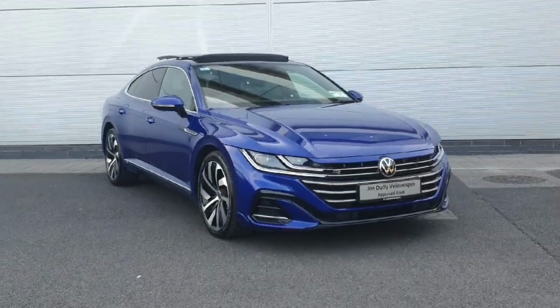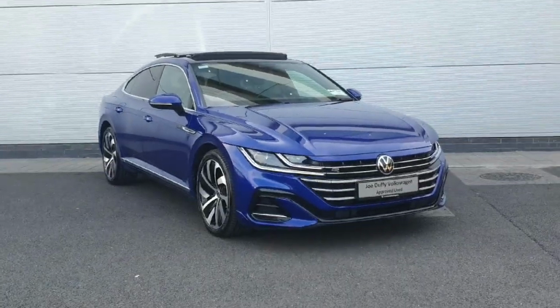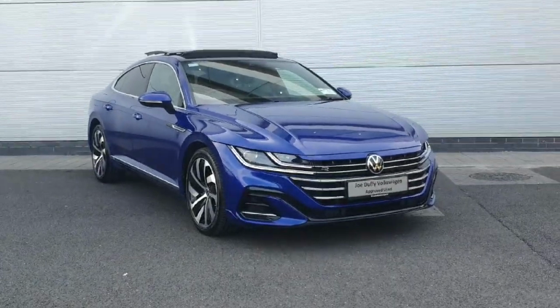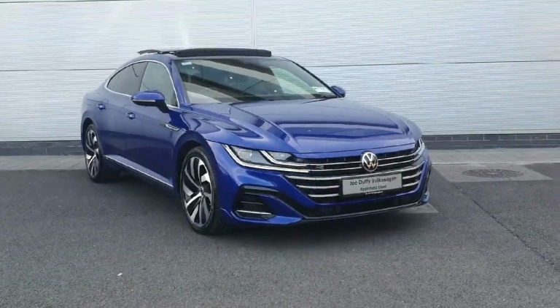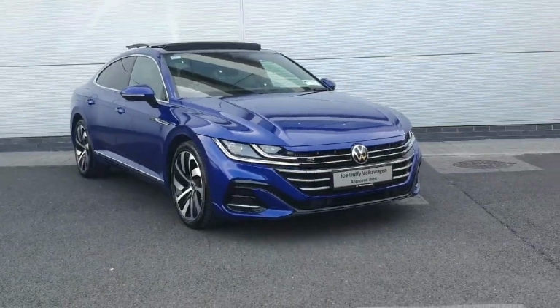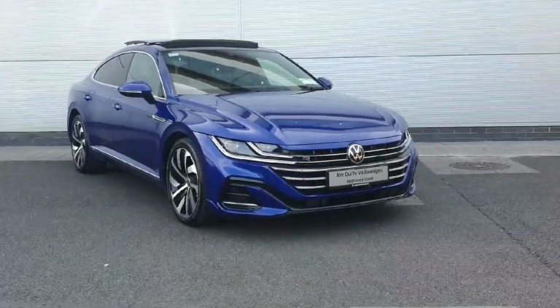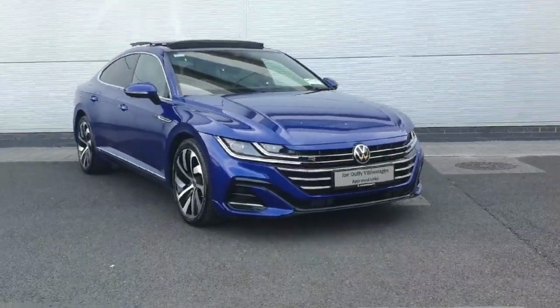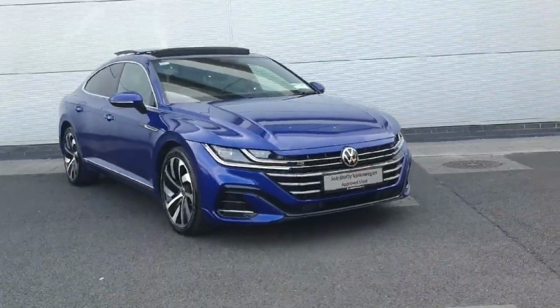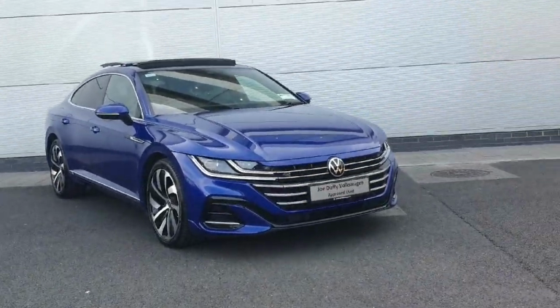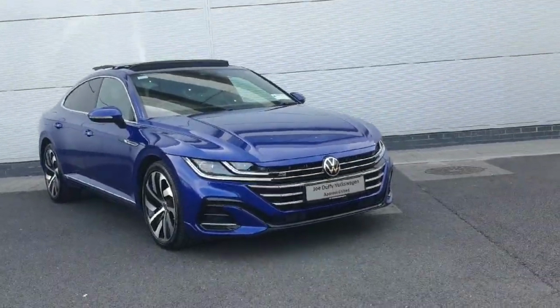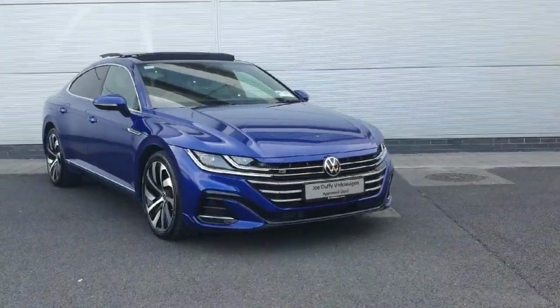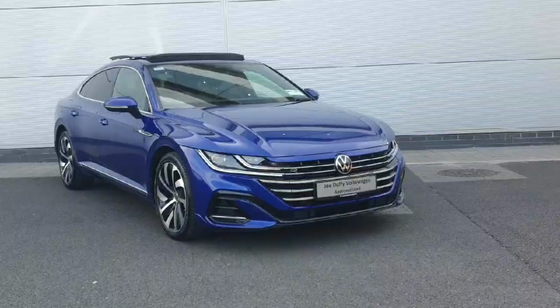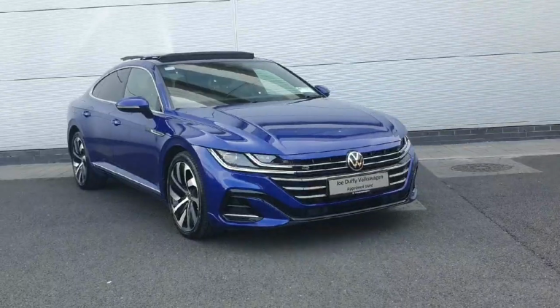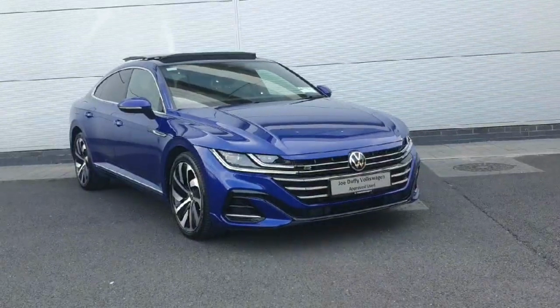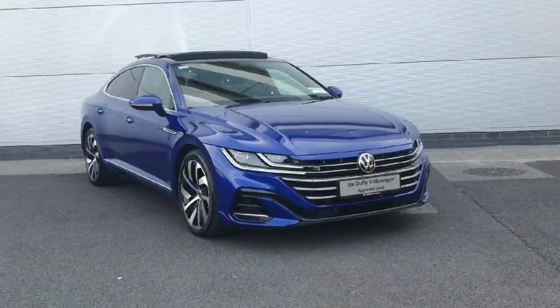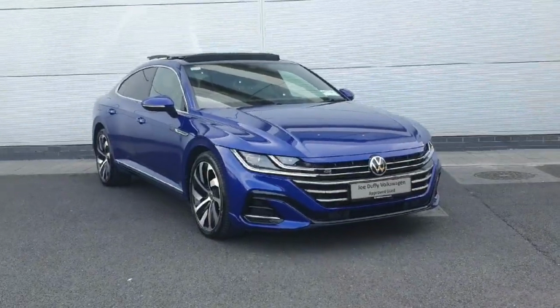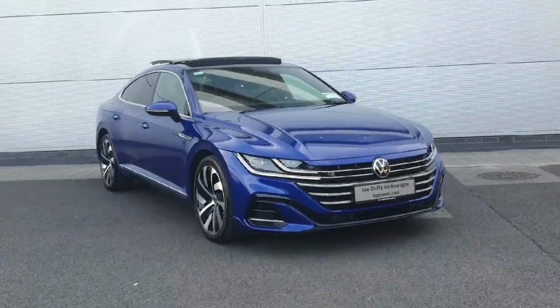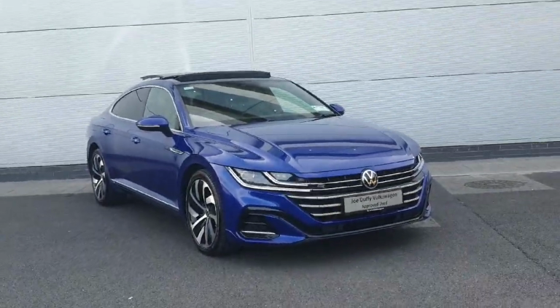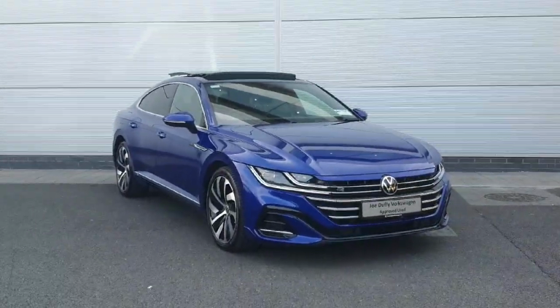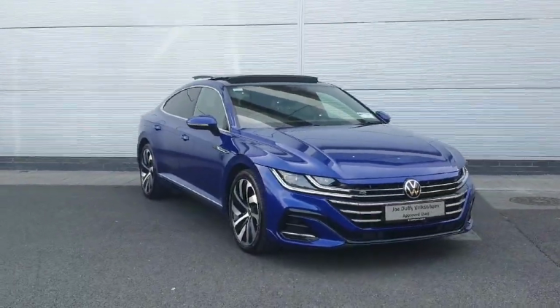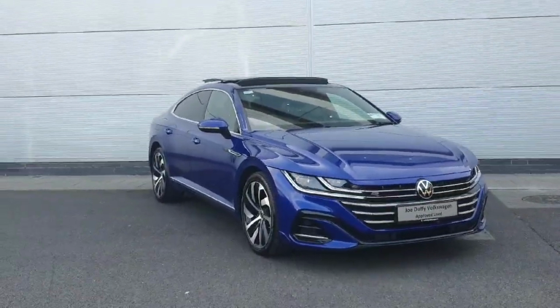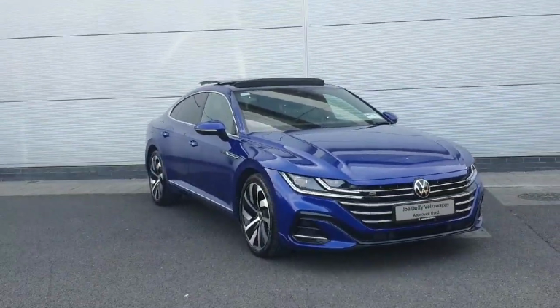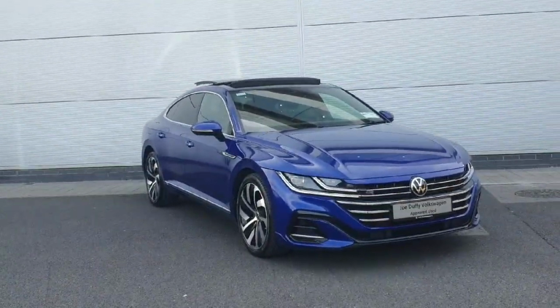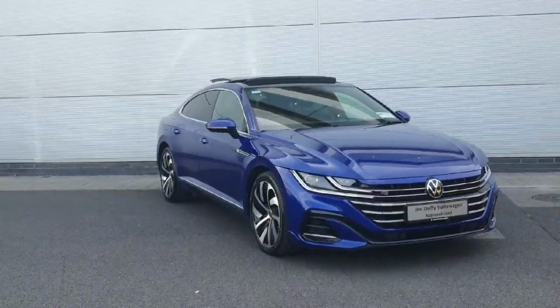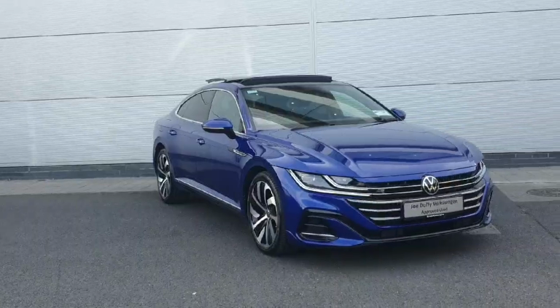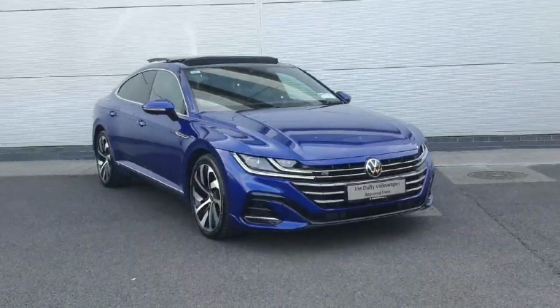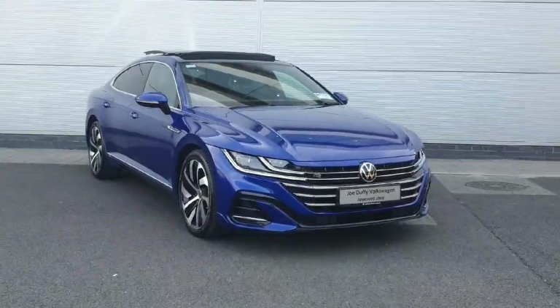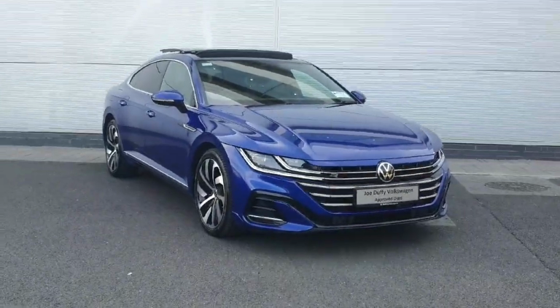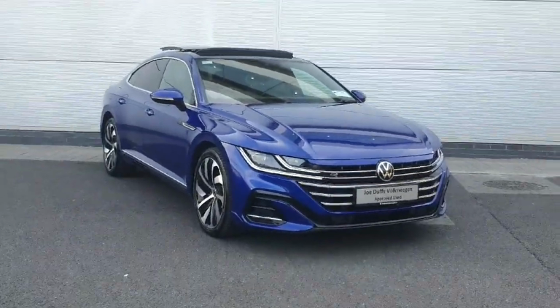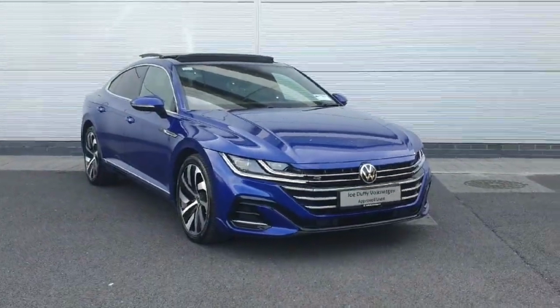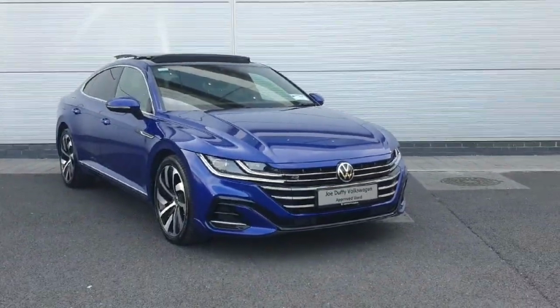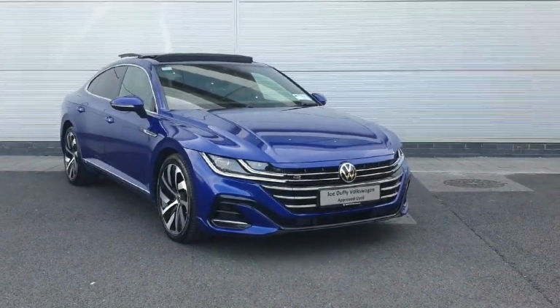How's it going everyone? Welcome back to Dodo VW North Dublin. Today we have this Arteon R-line with a 2 litre TDI in stock in this gorgeous blue with a sunroof as well, so it's a nice little feature to the car. I'm going to quickly show you around the car and show you some of the features that it has.